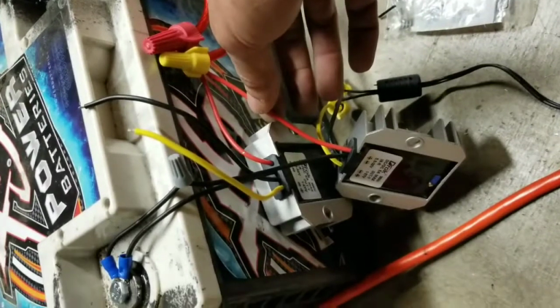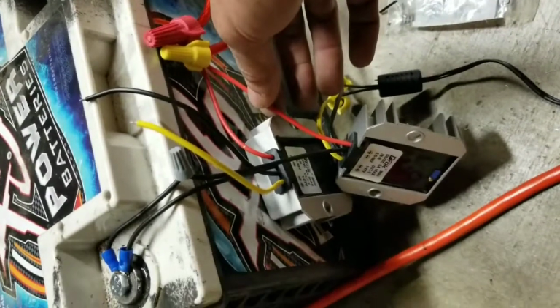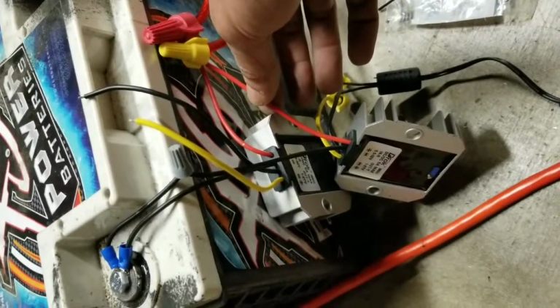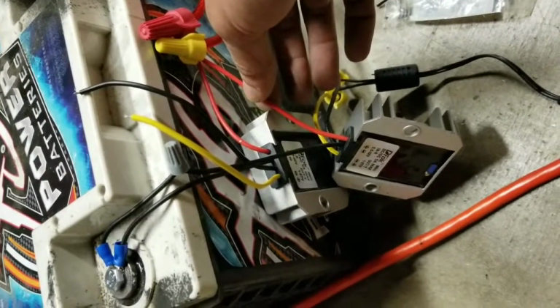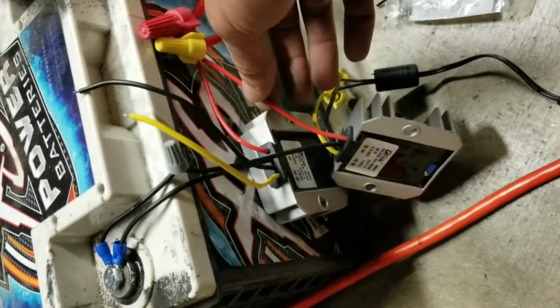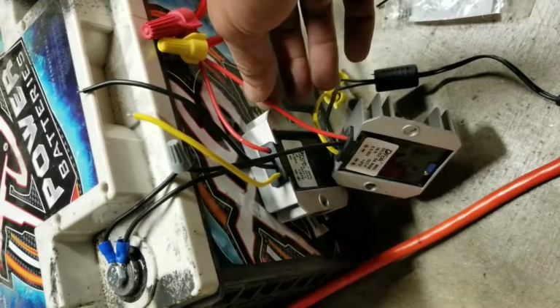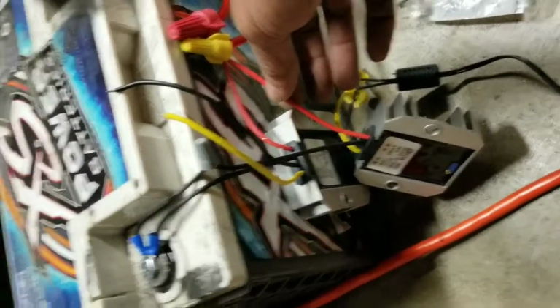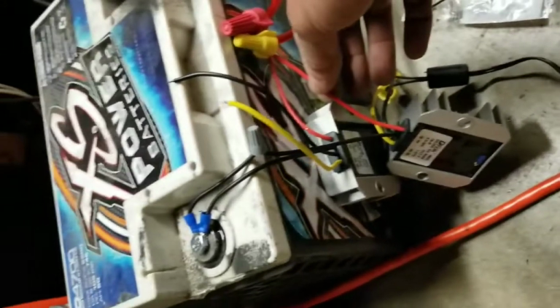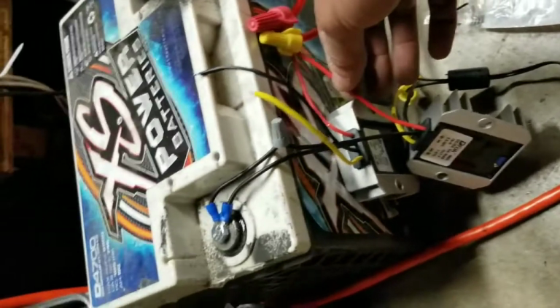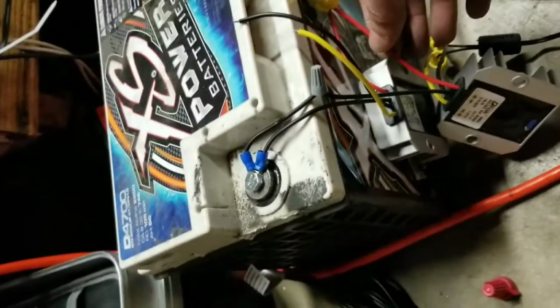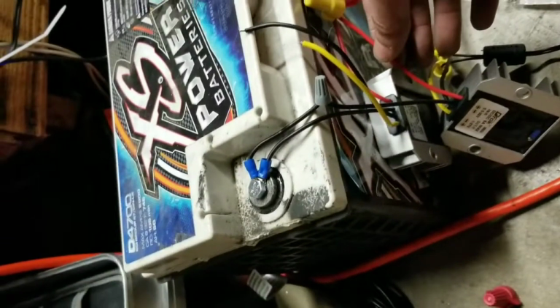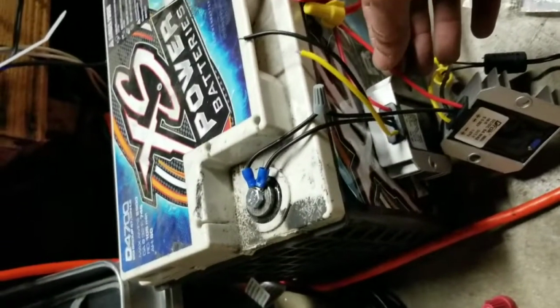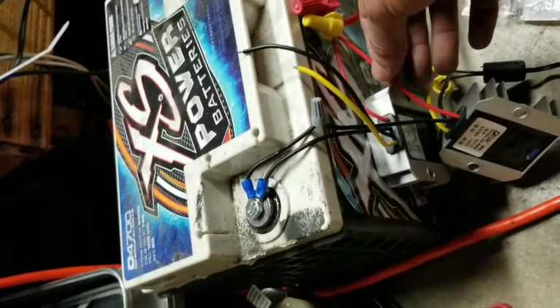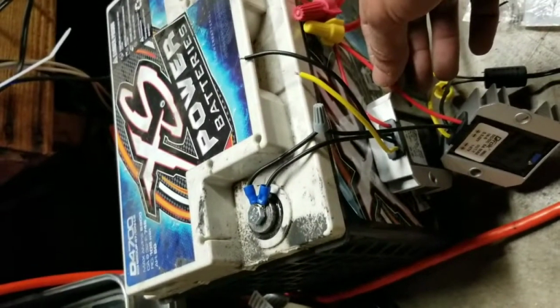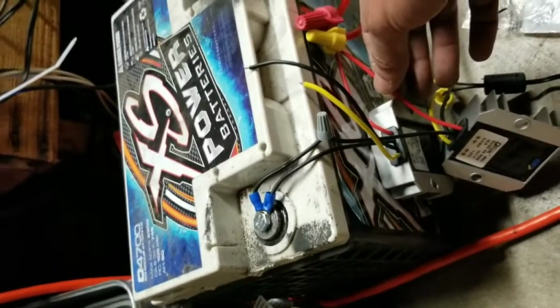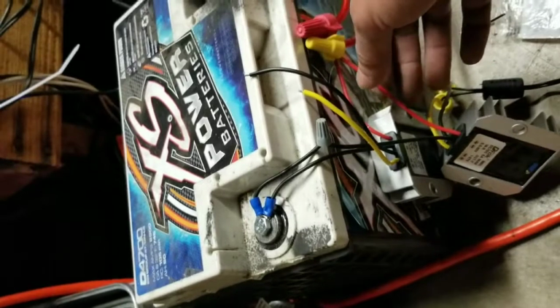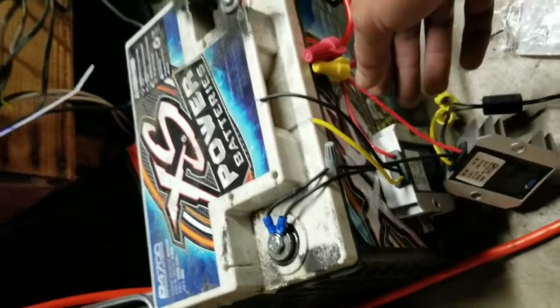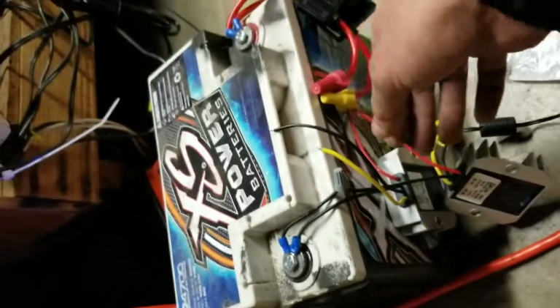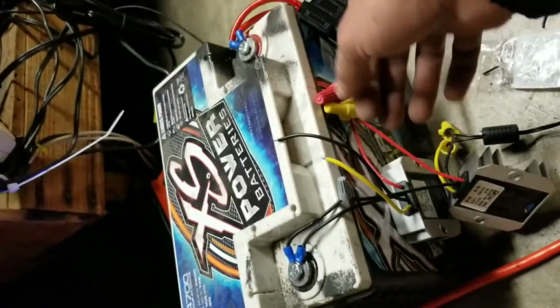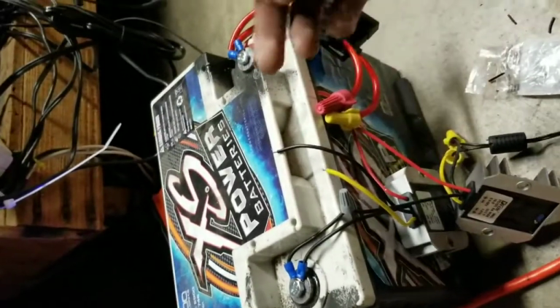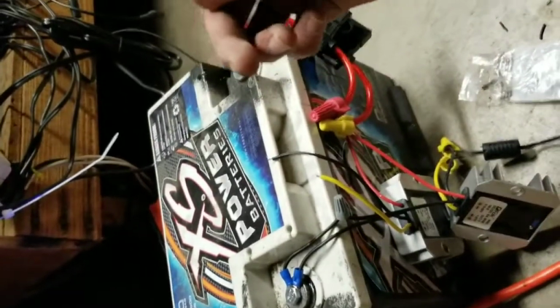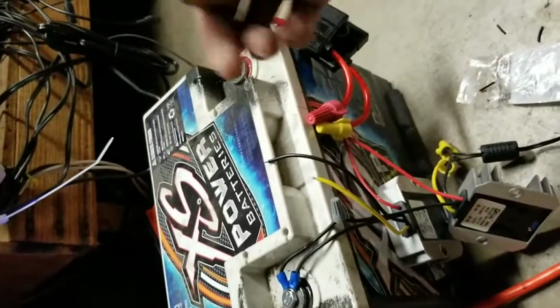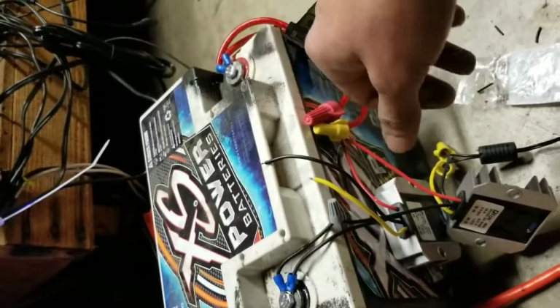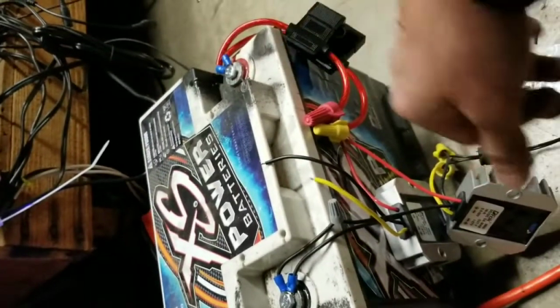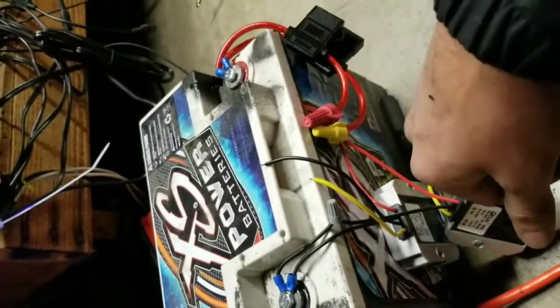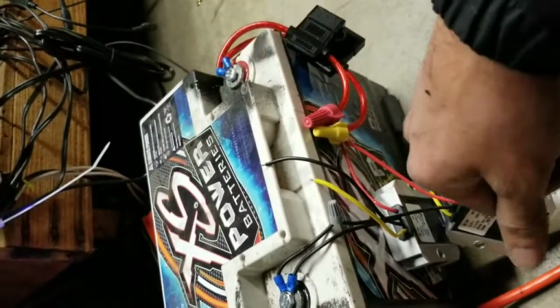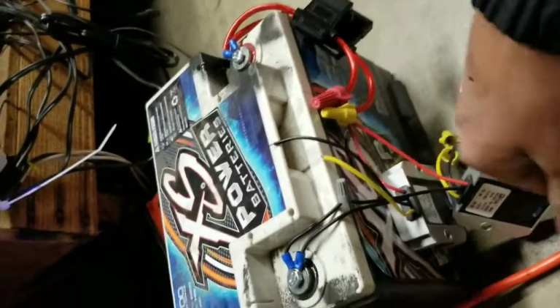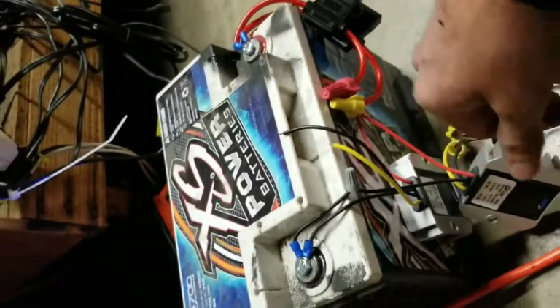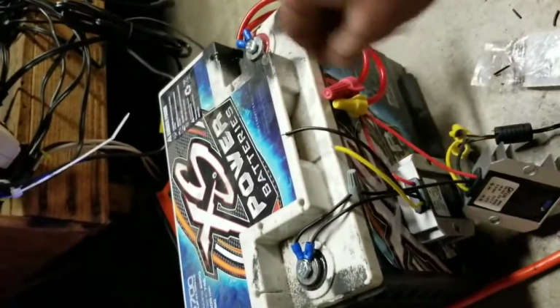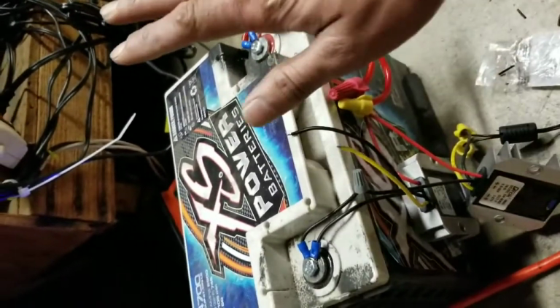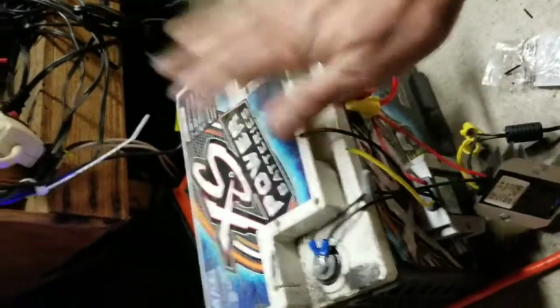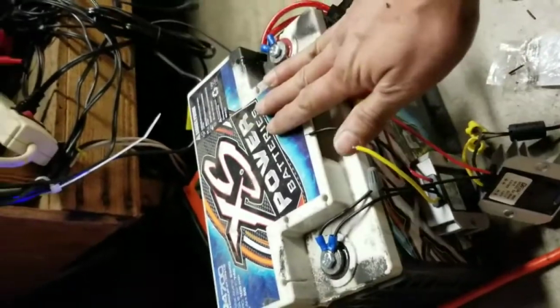Running 12 volts, 5 volts, whatever — you just gotta get the right regulator. I have another surveillance system upstairs, and that one is also going to go on something similar, but not as big a battery.